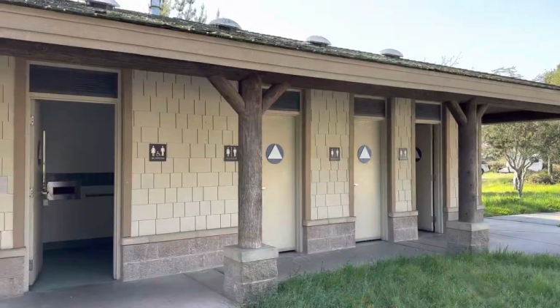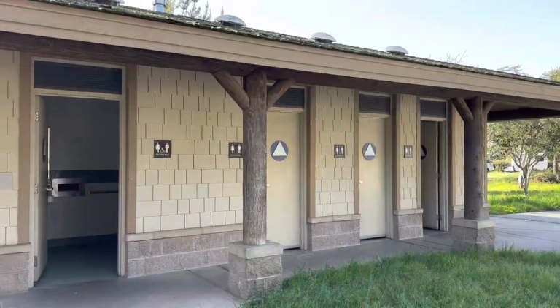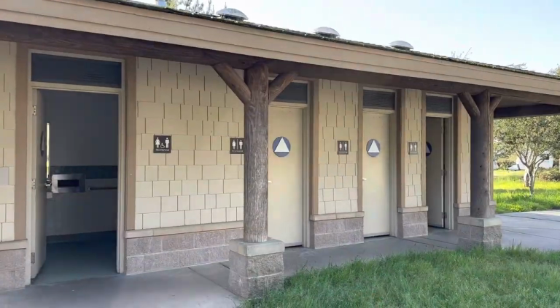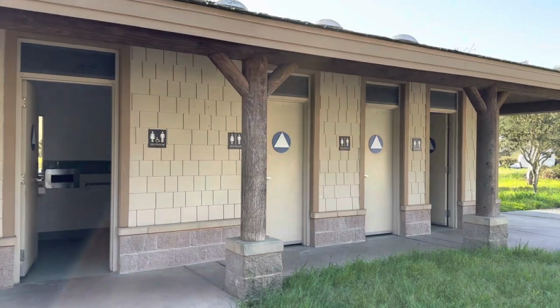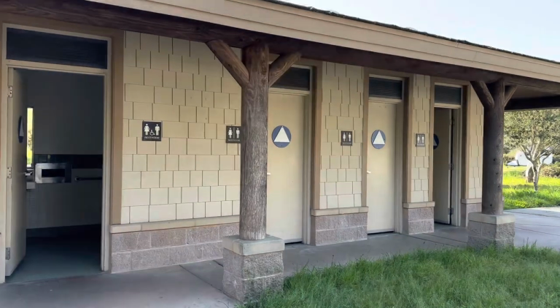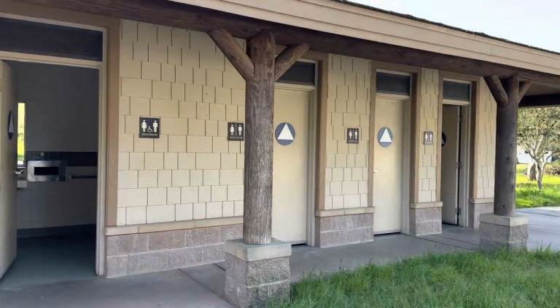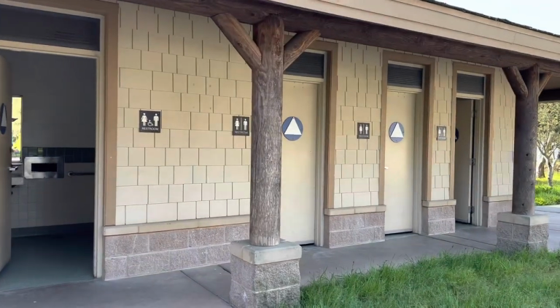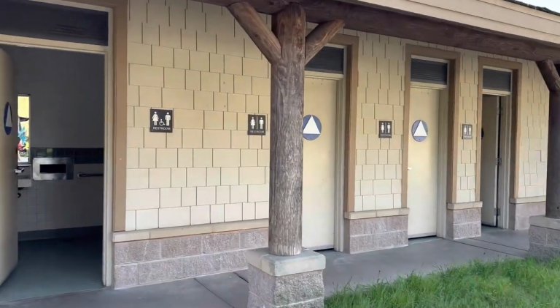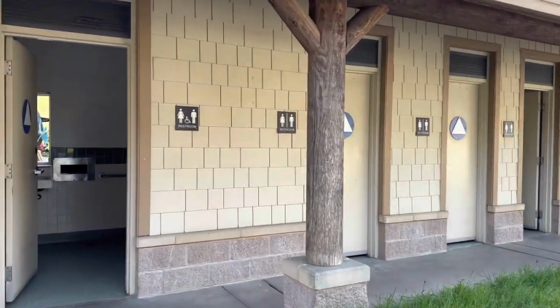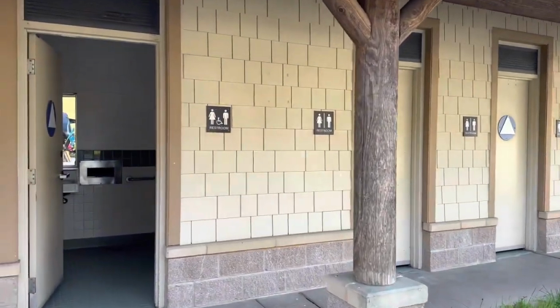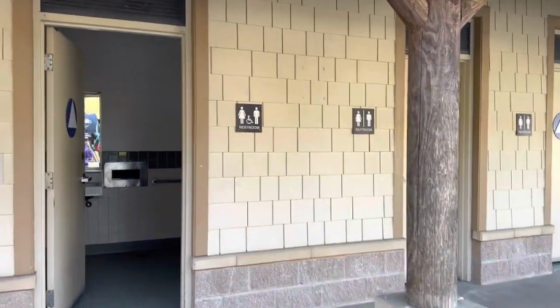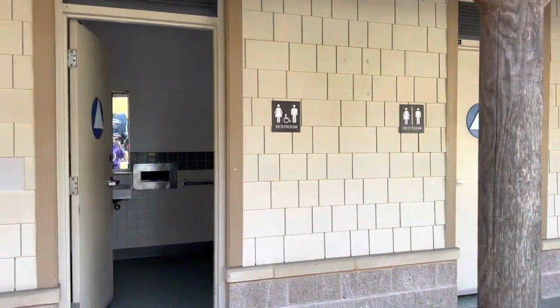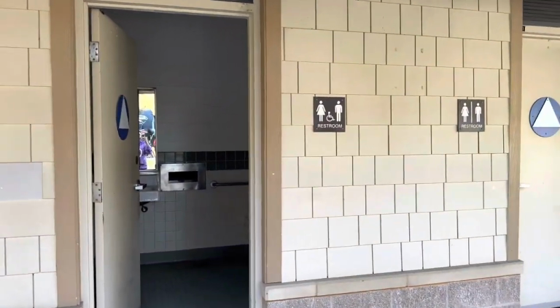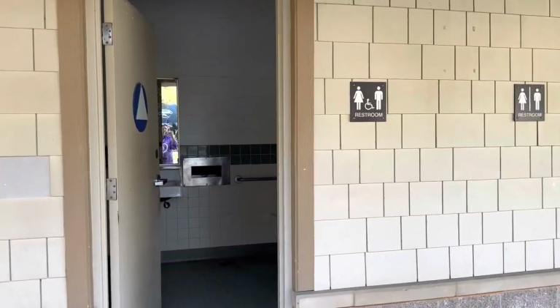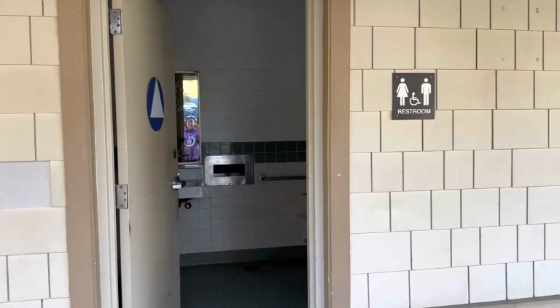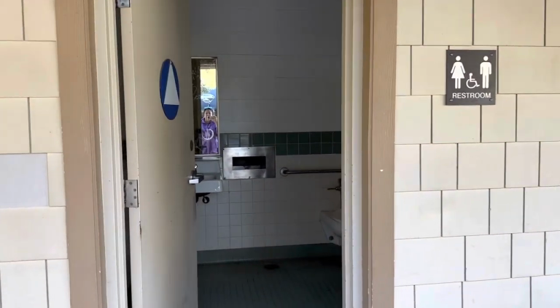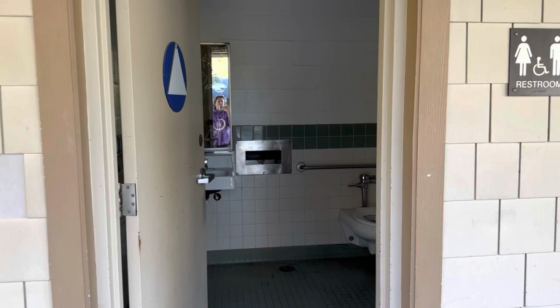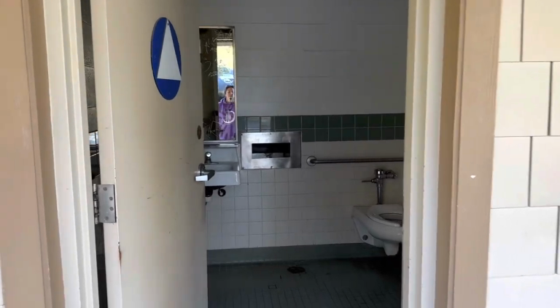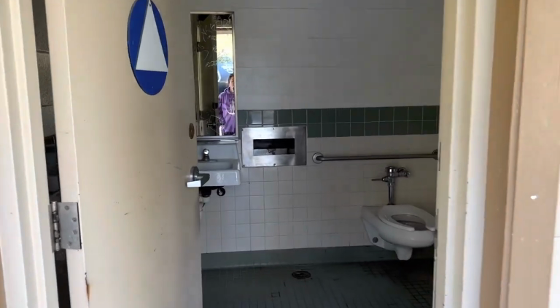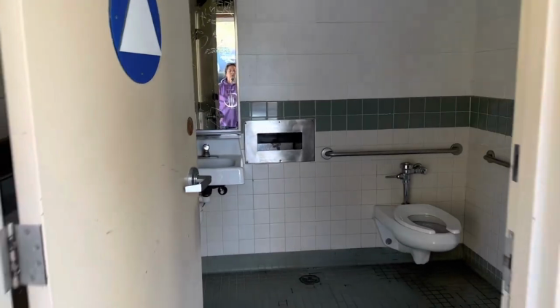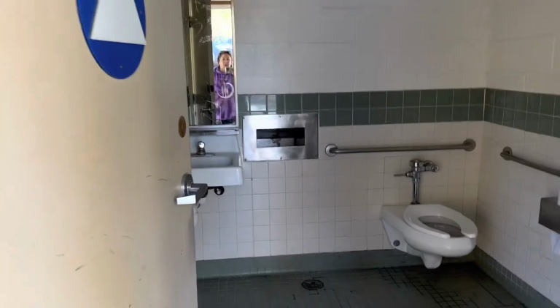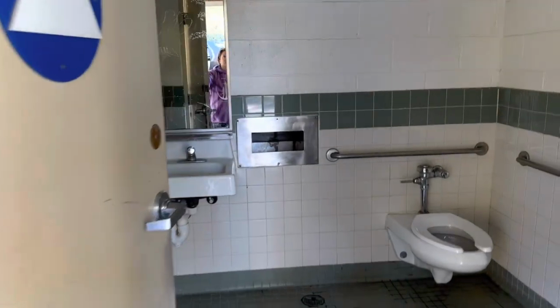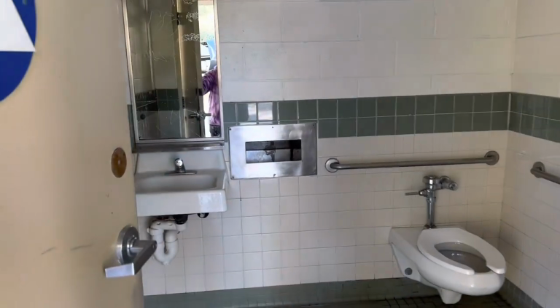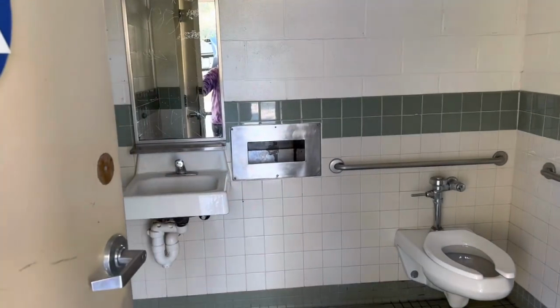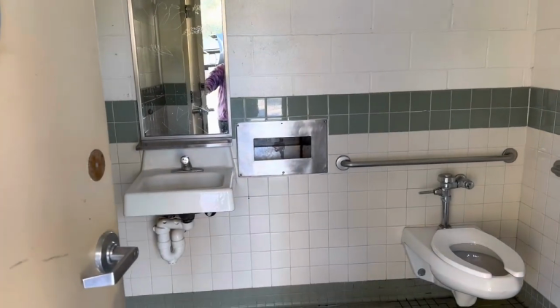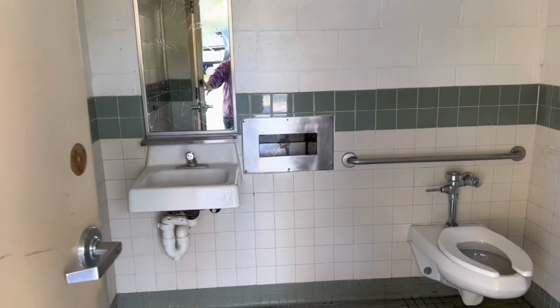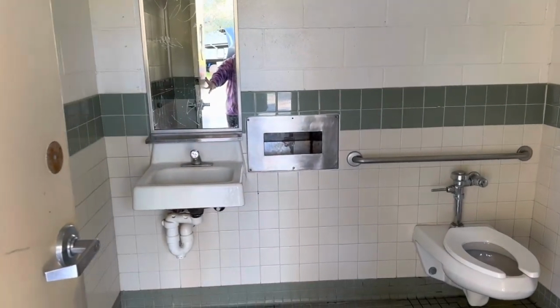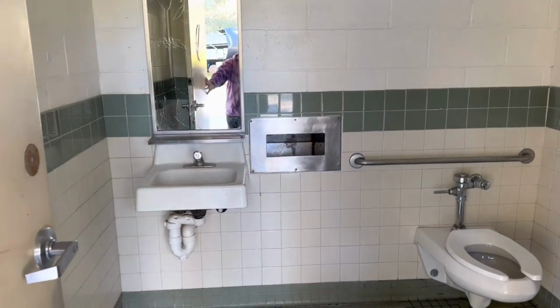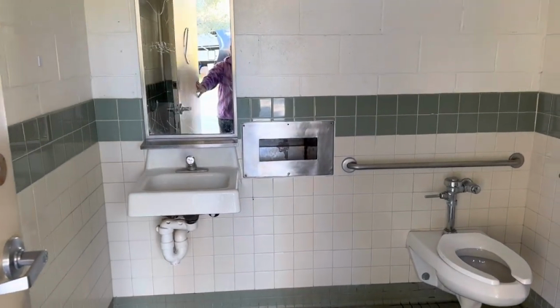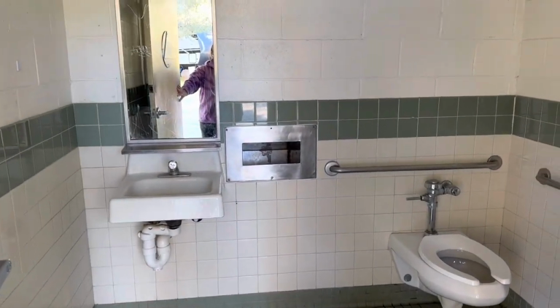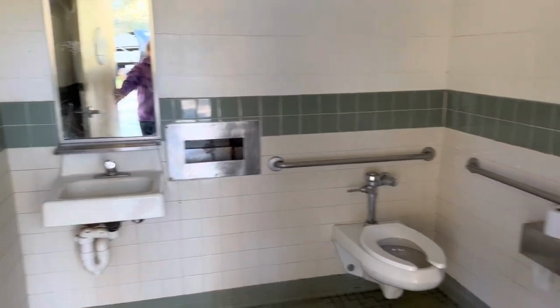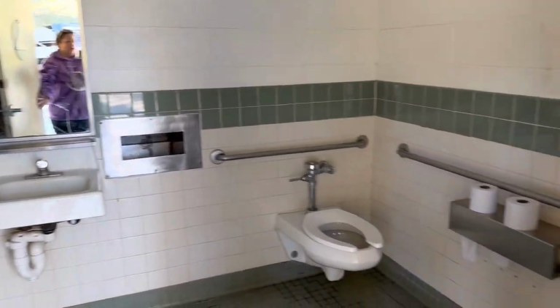This is the set of bathrooms across from our site. There are a number of sets of bathrooms at this campground — toilets on one side, showers on another.